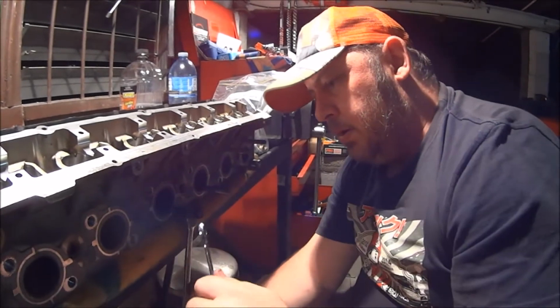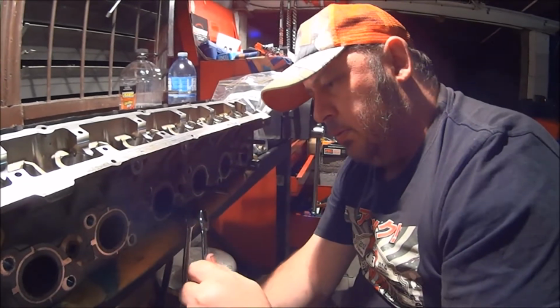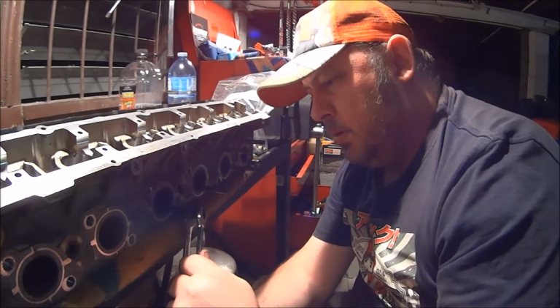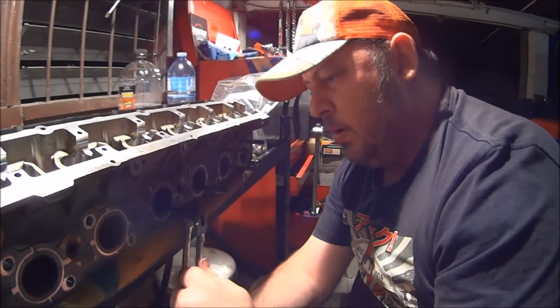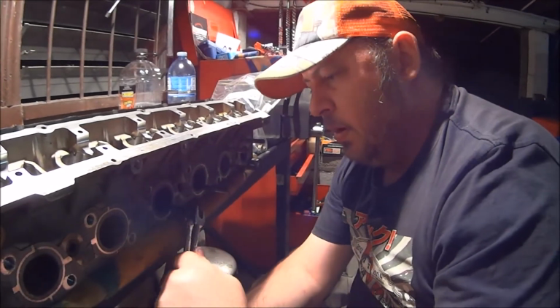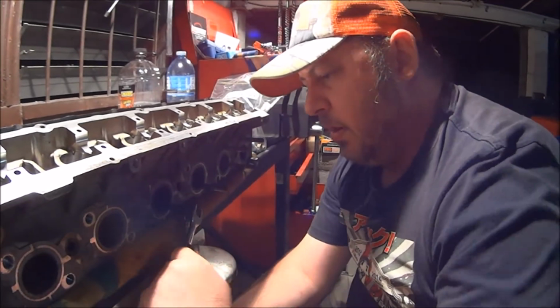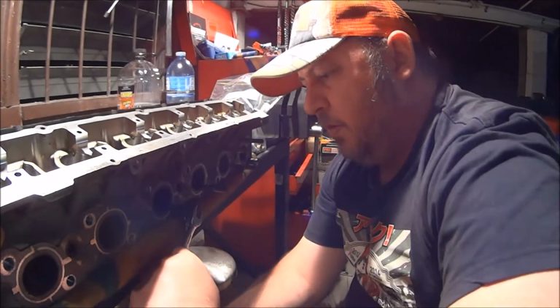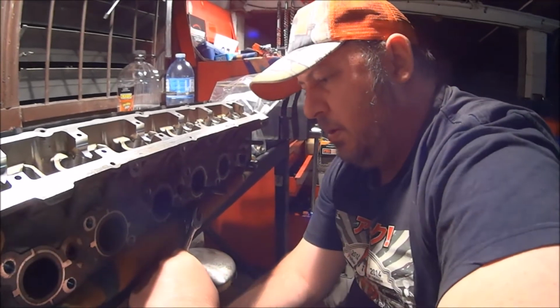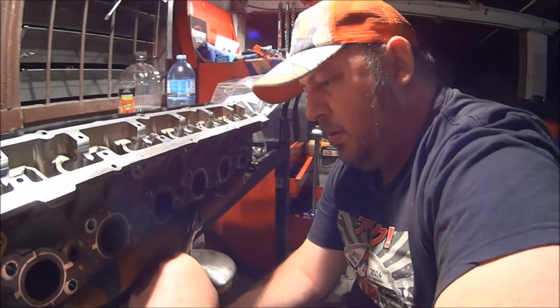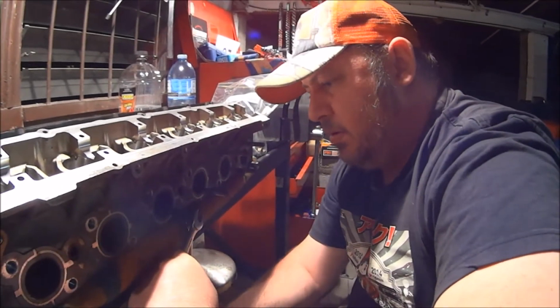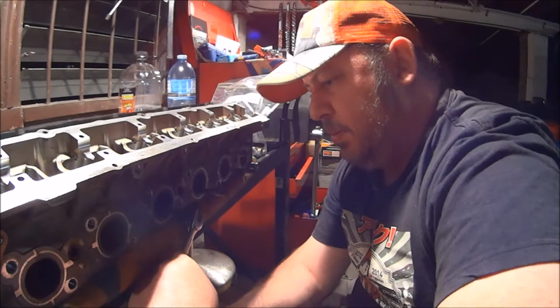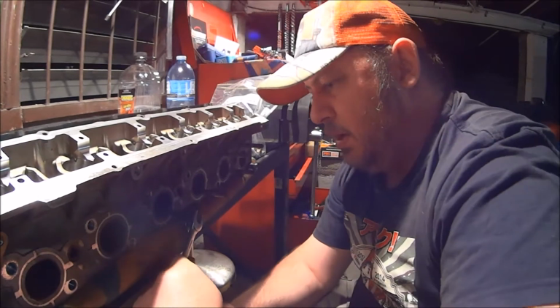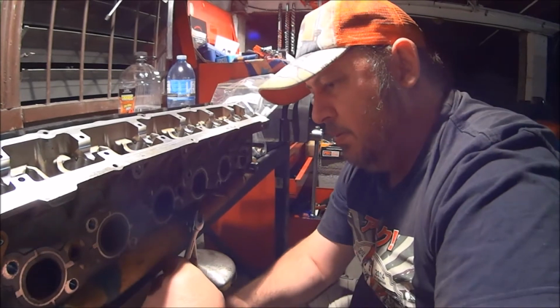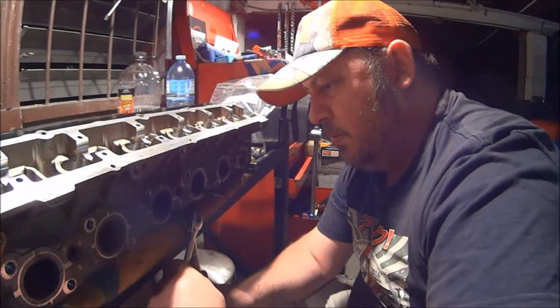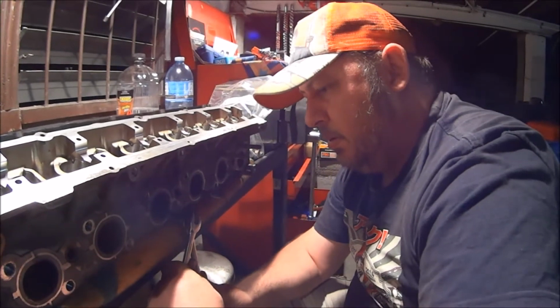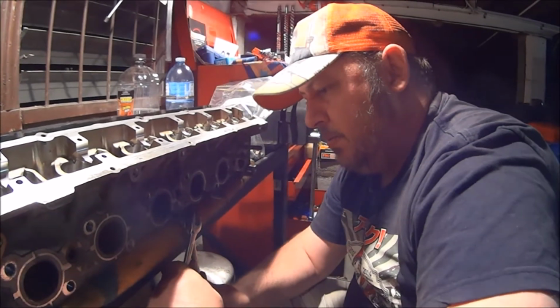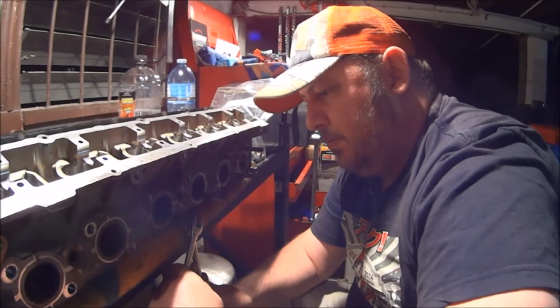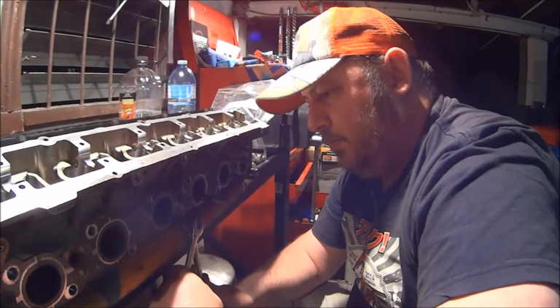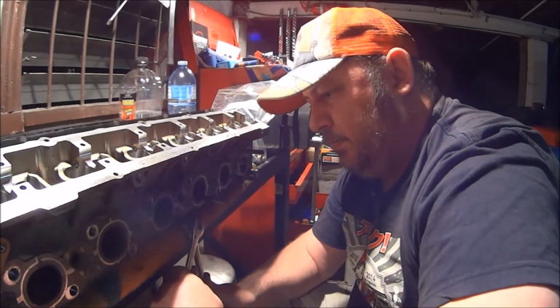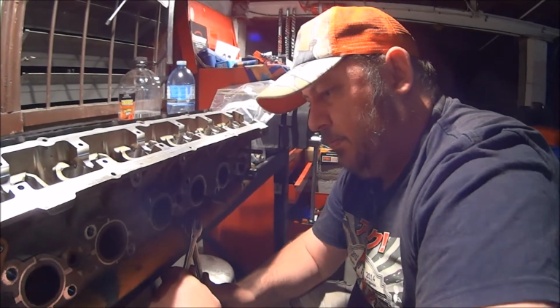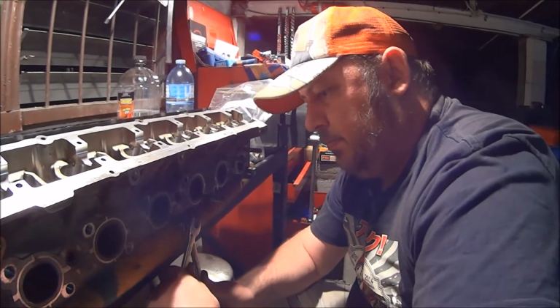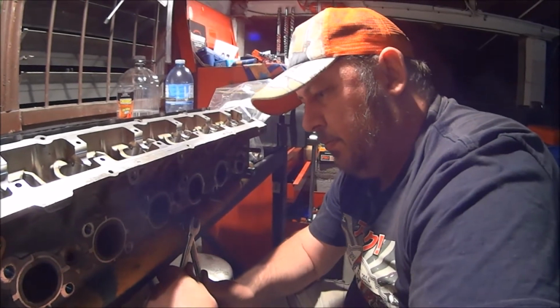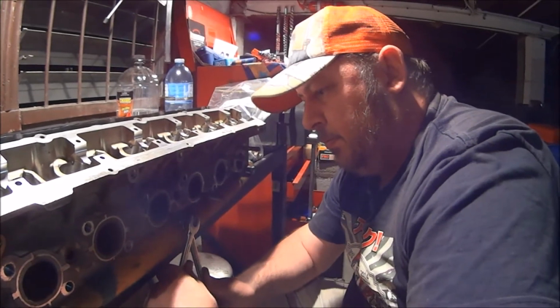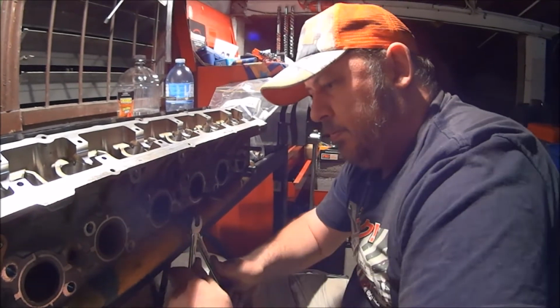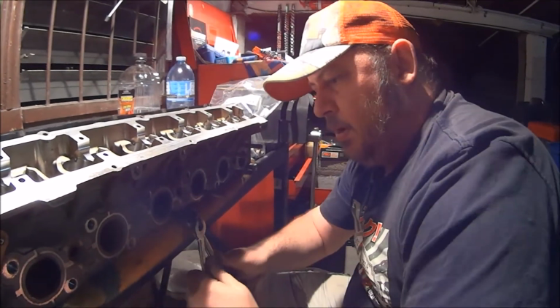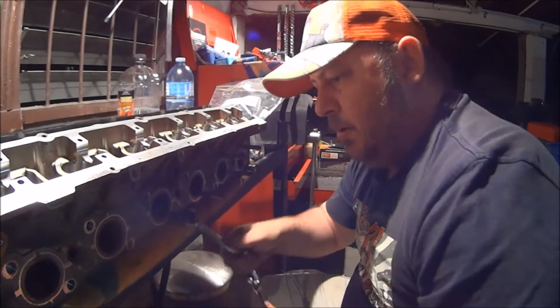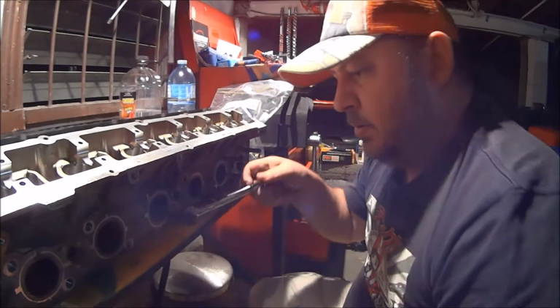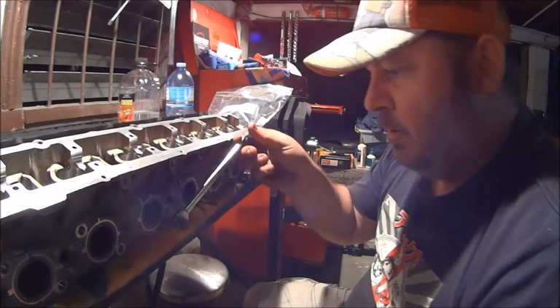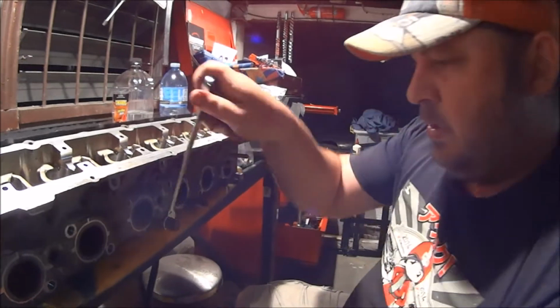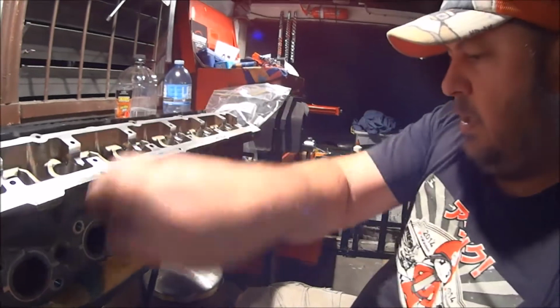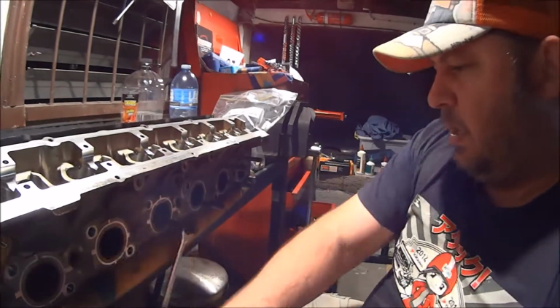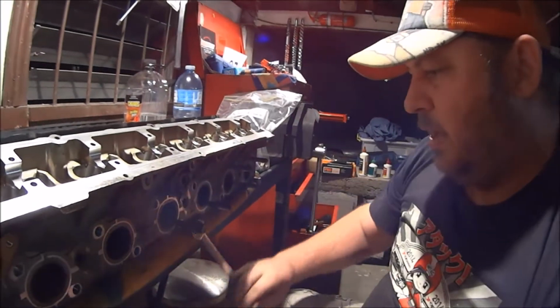Nope, this is the first one that's not playing the game. There we go — now the stud's cracked.